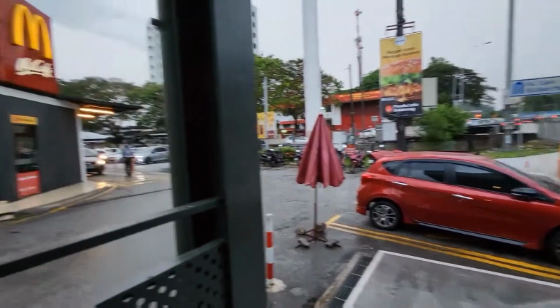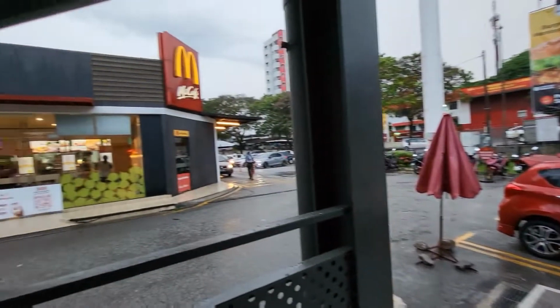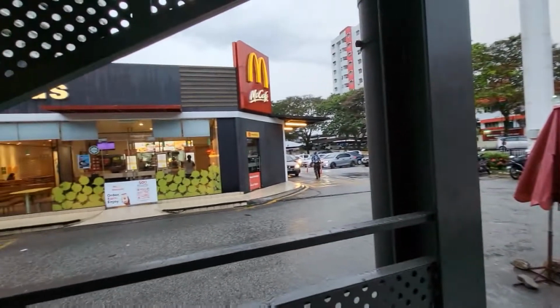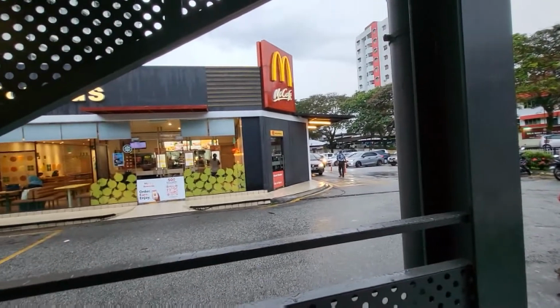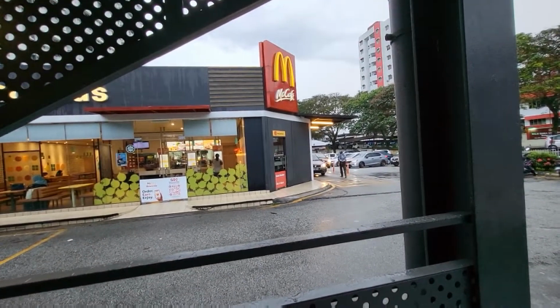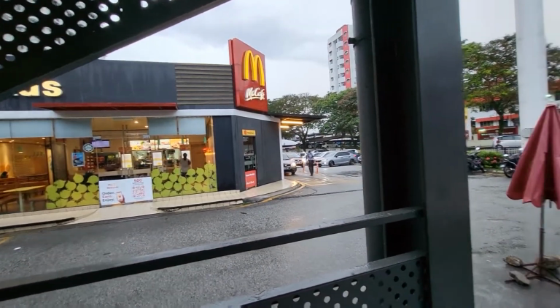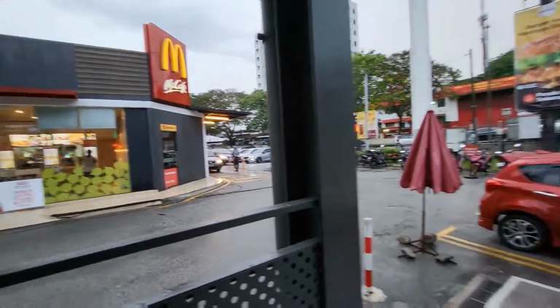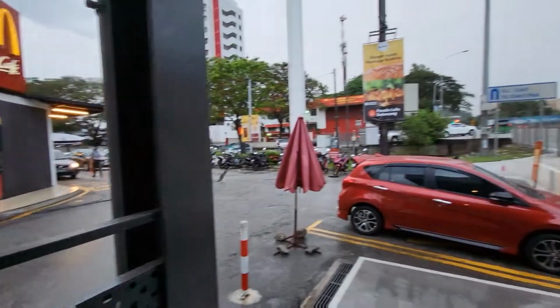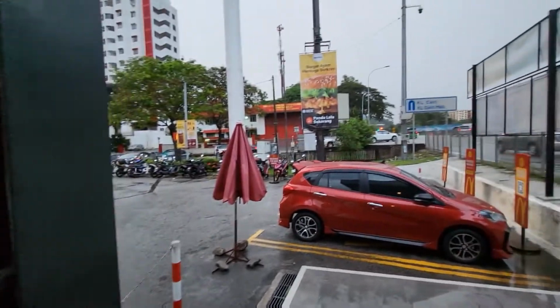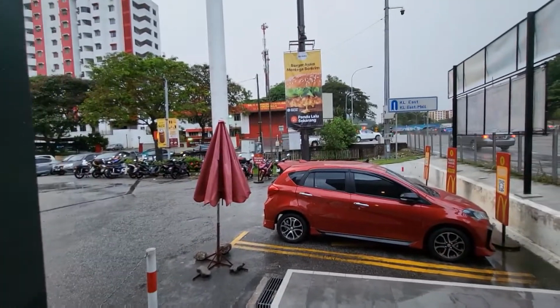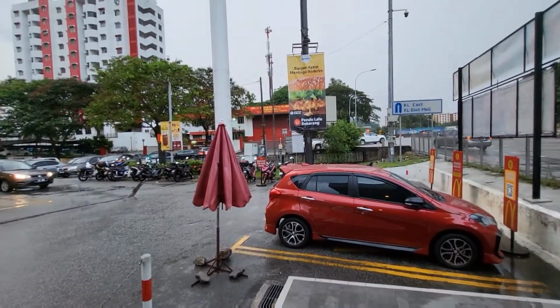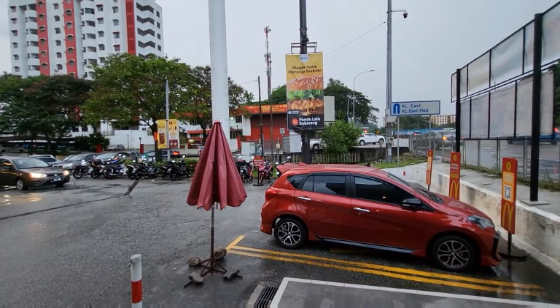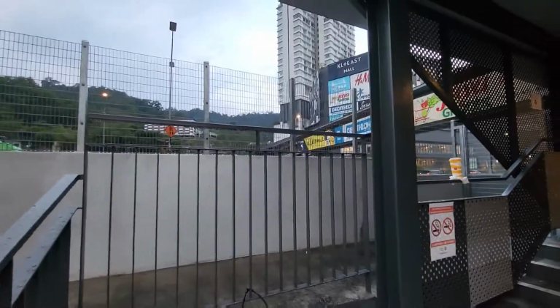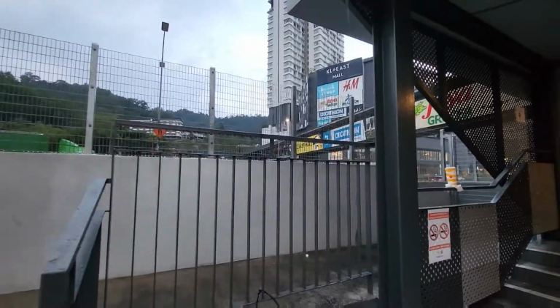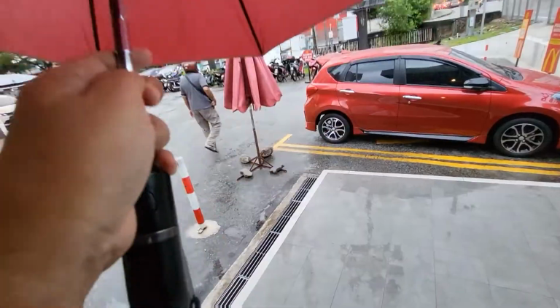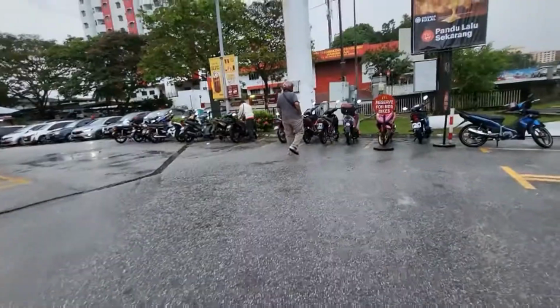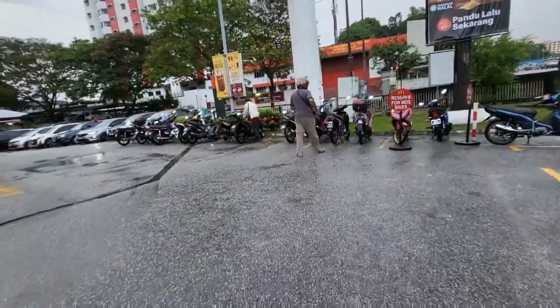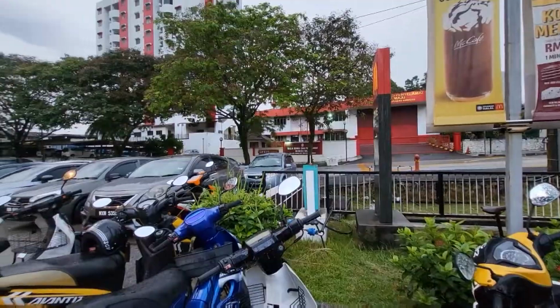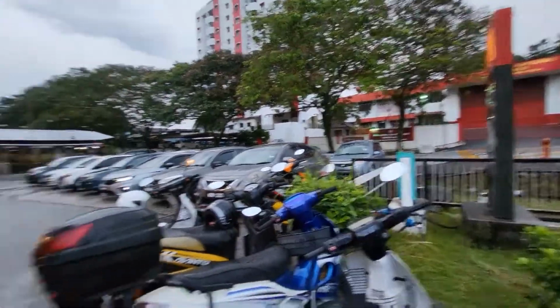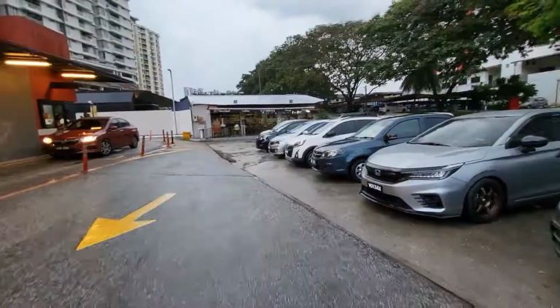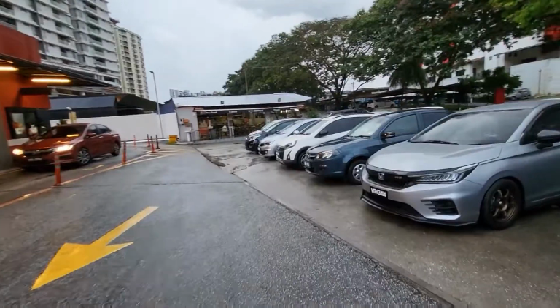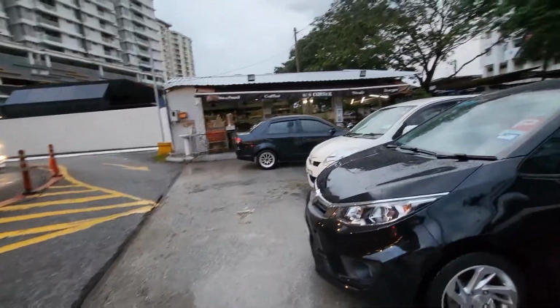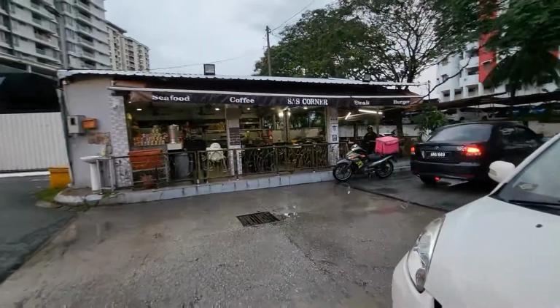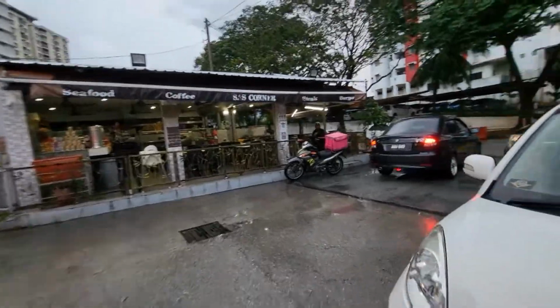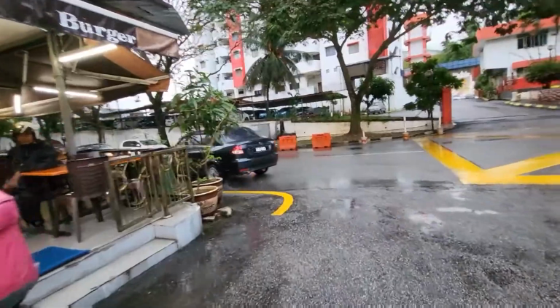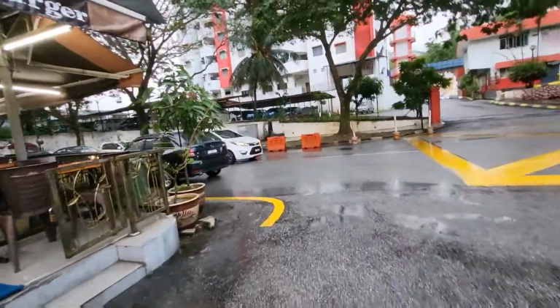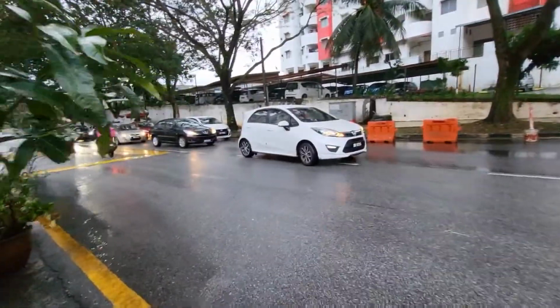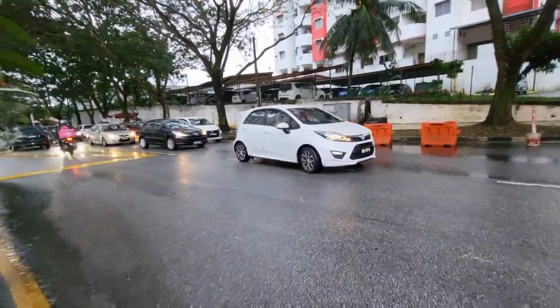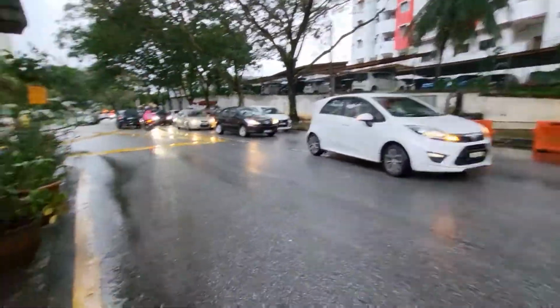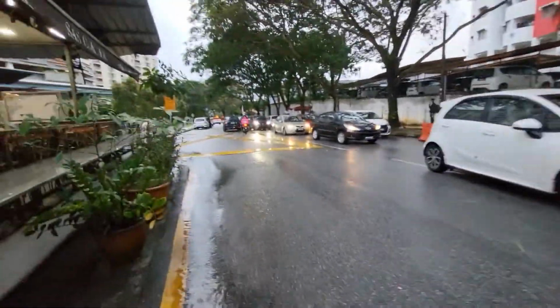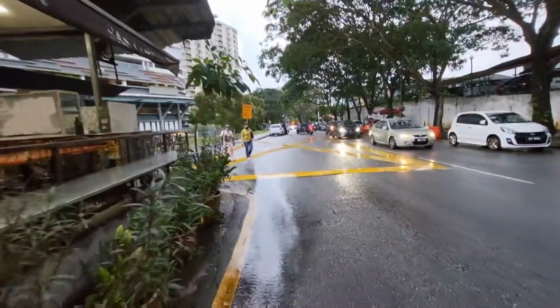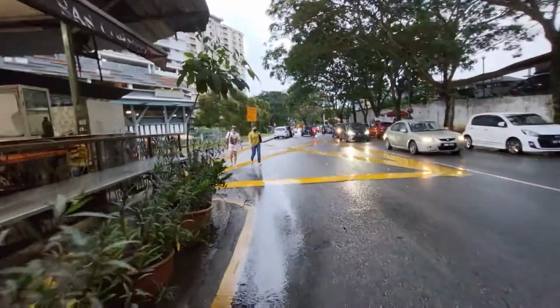There'll be a McDonald's restaurant on your left and a fire station across the road. After you take a left and cross the car park, you'll end up on a road.